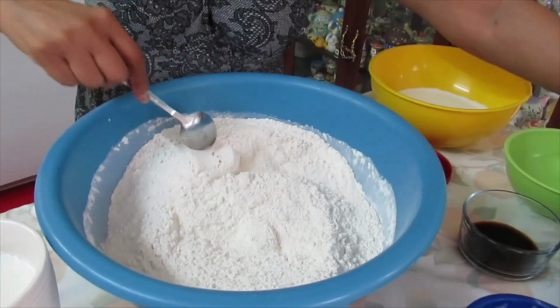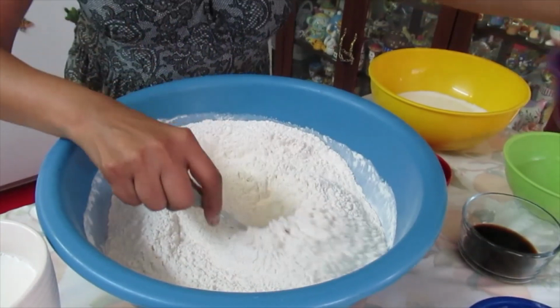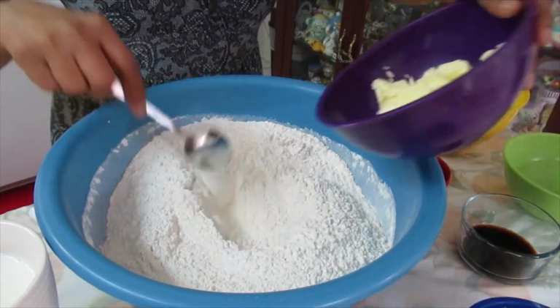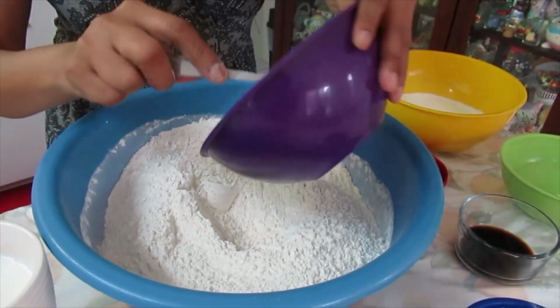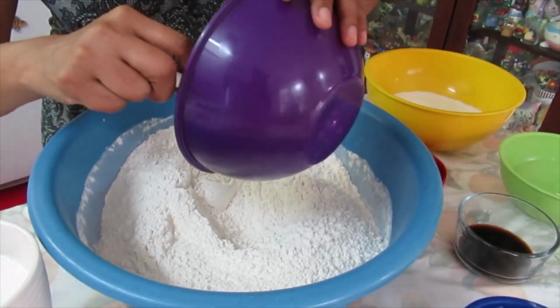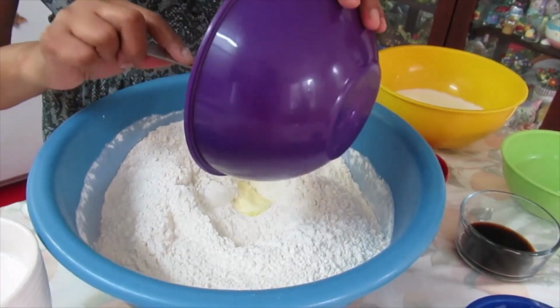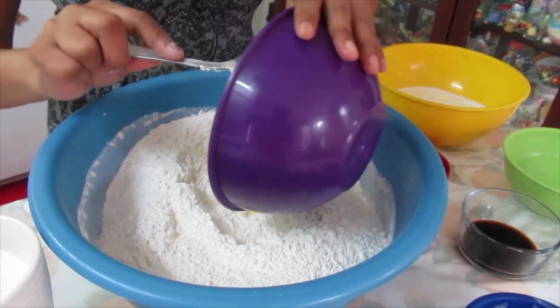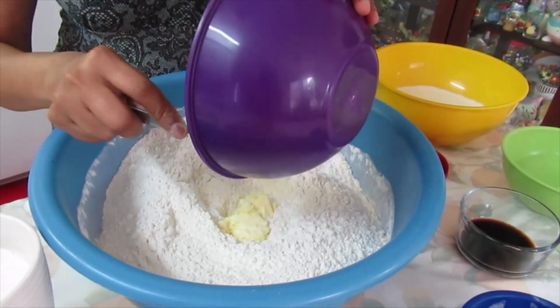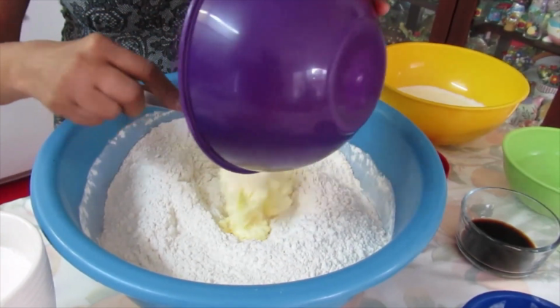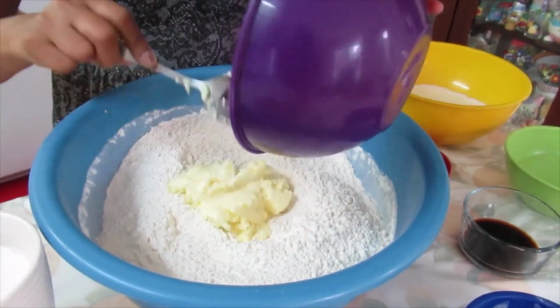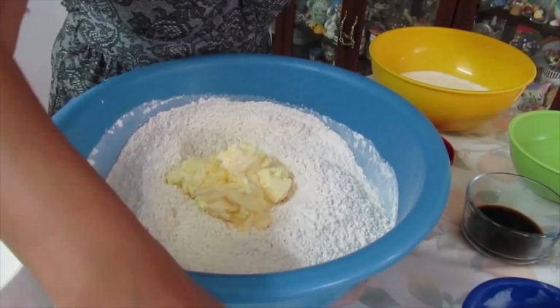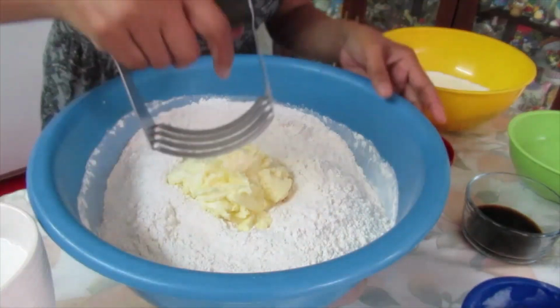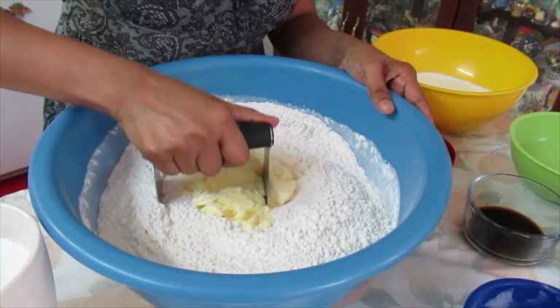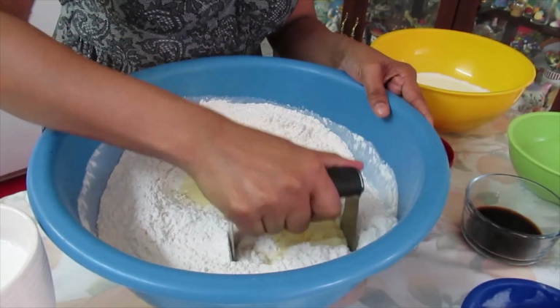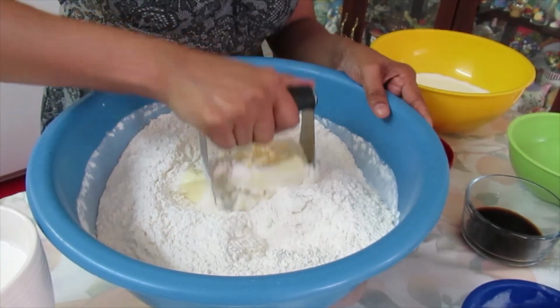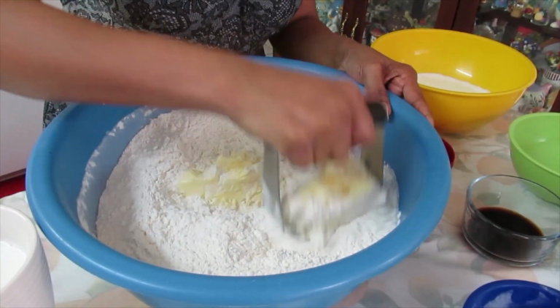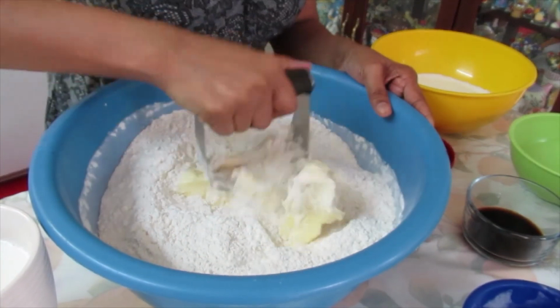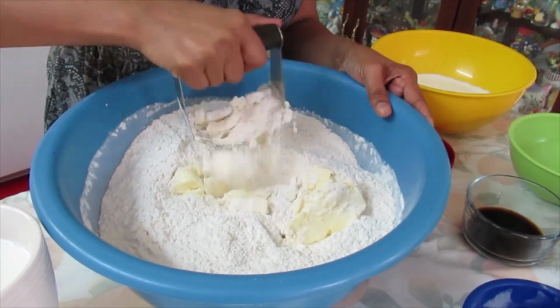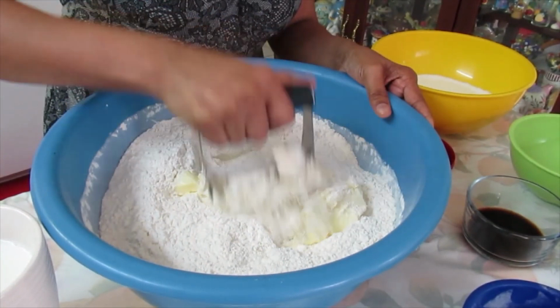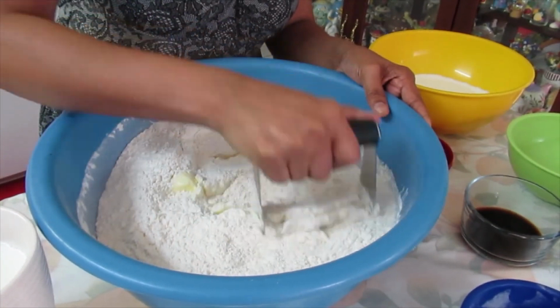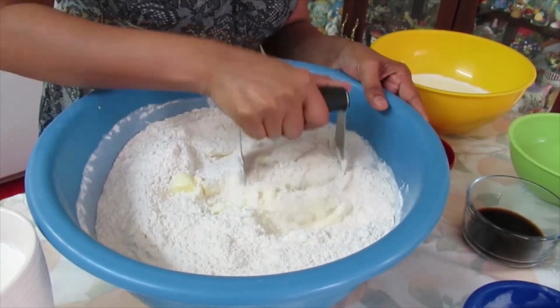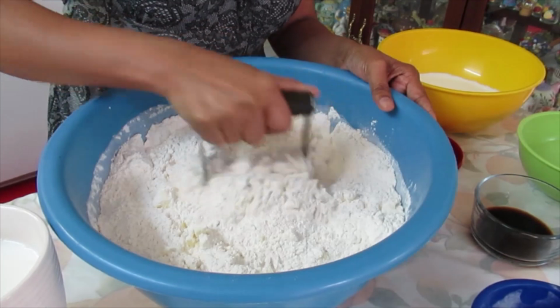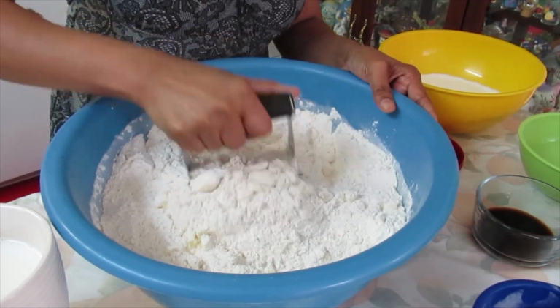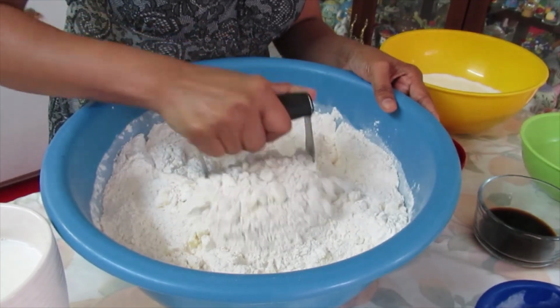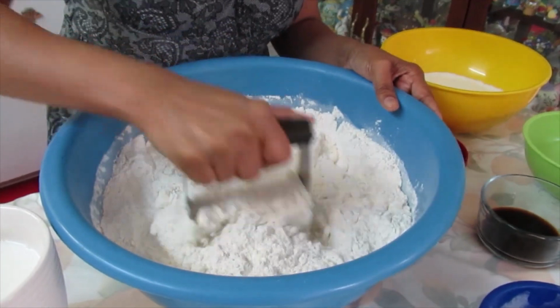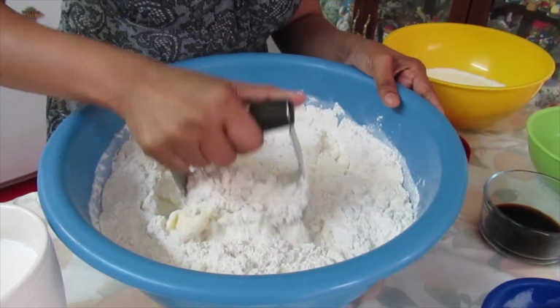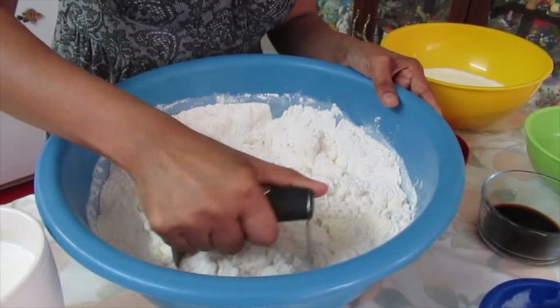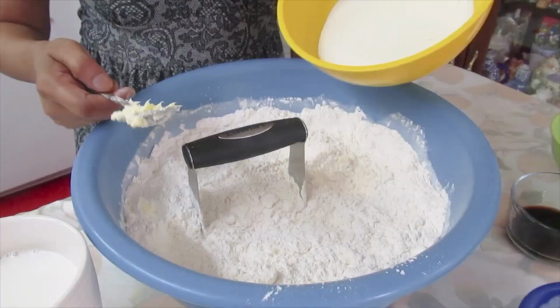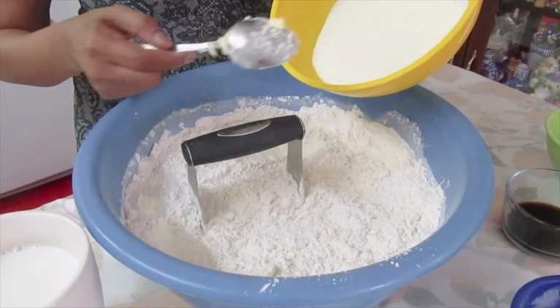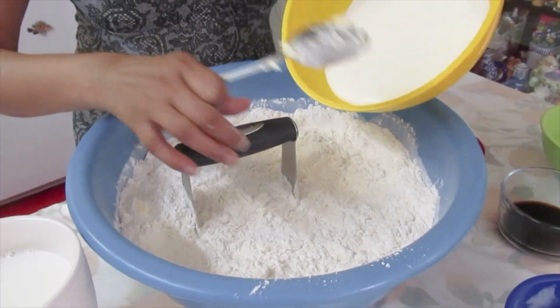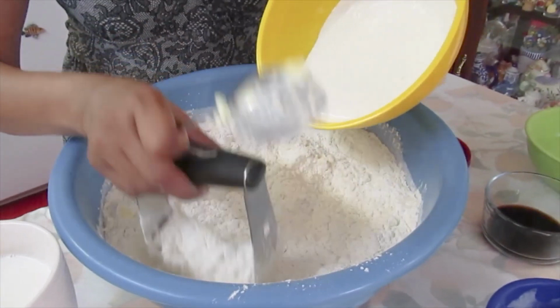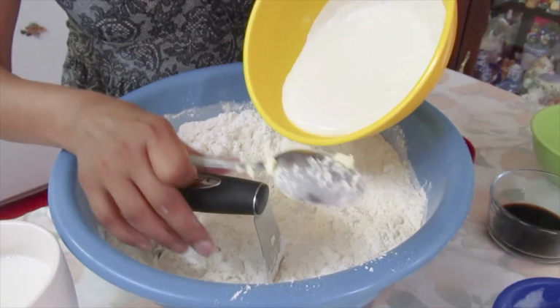Now I will add the butter. I'll cut that in. Now I will add the yogurt.